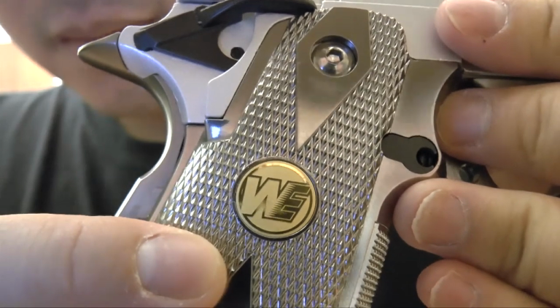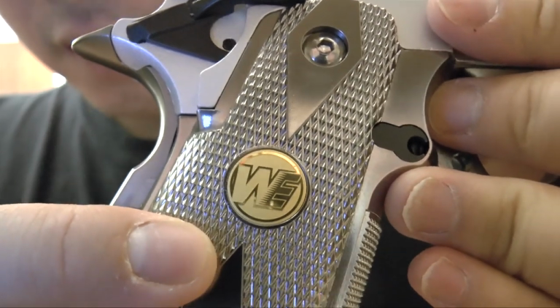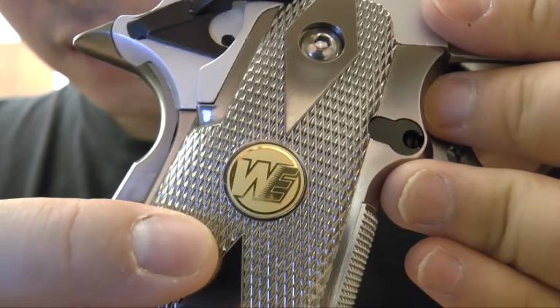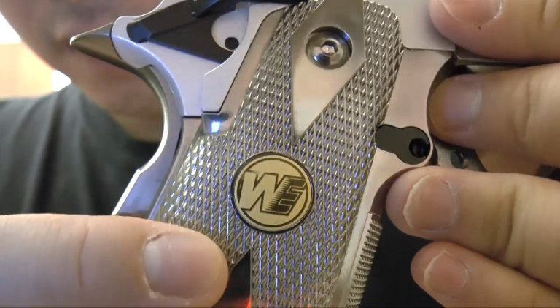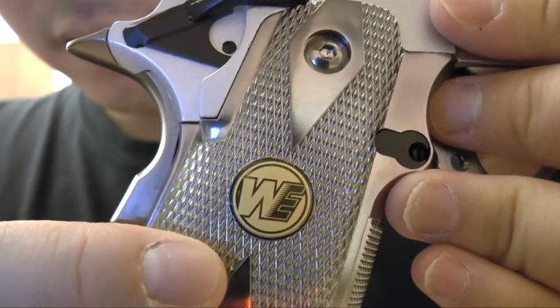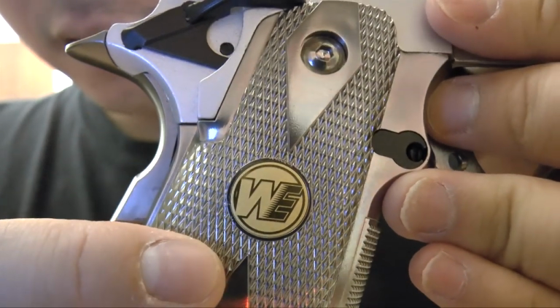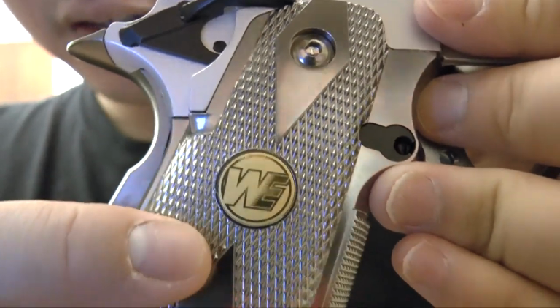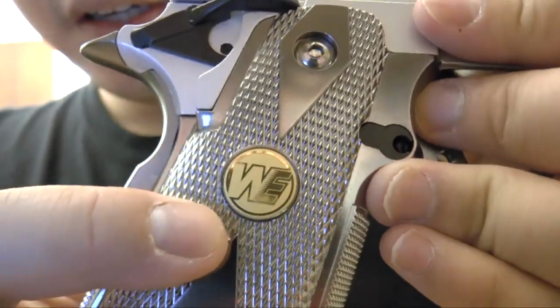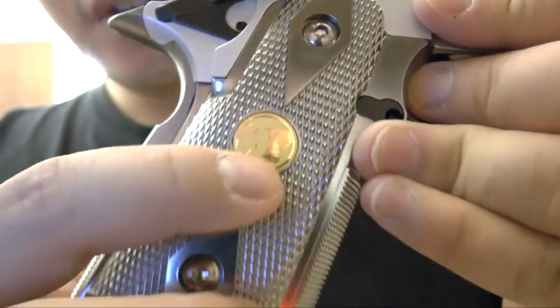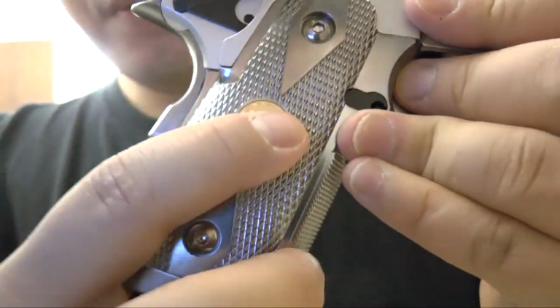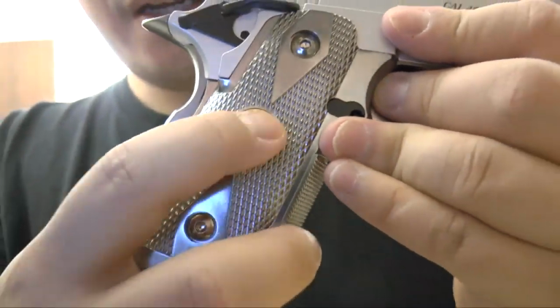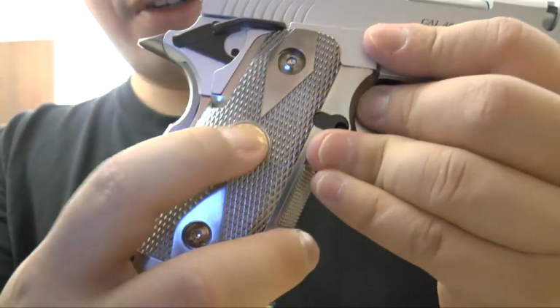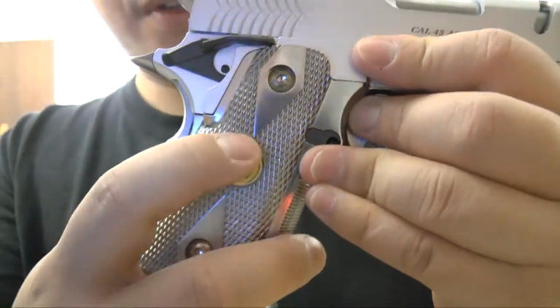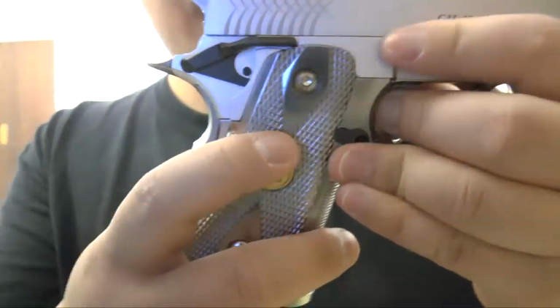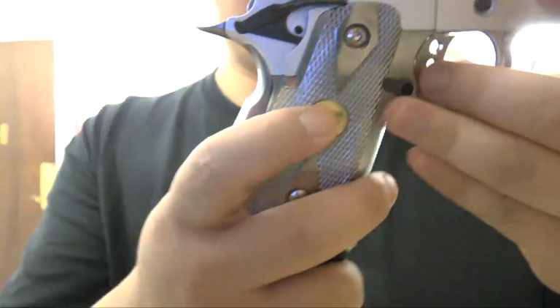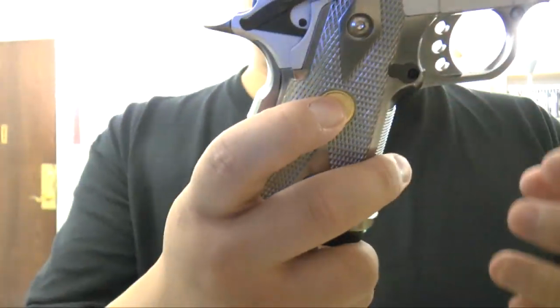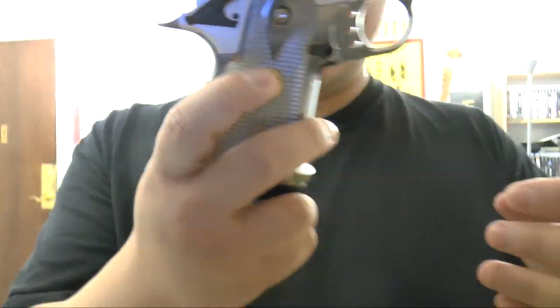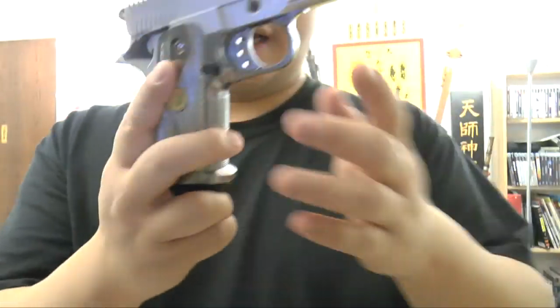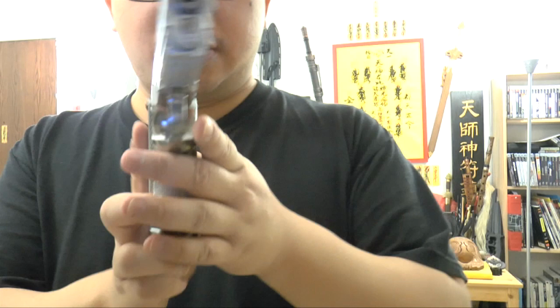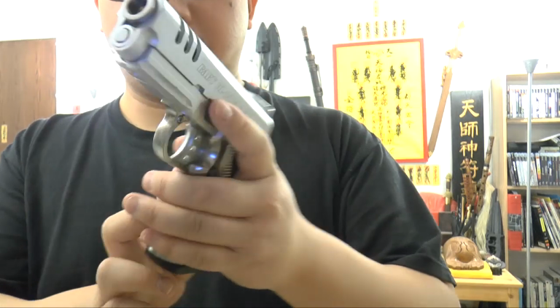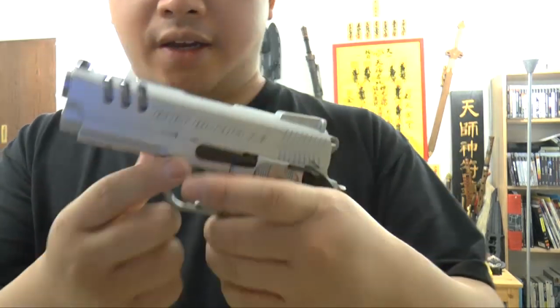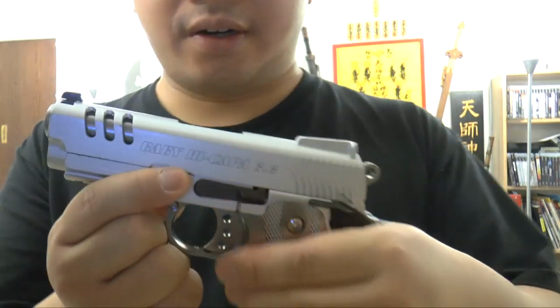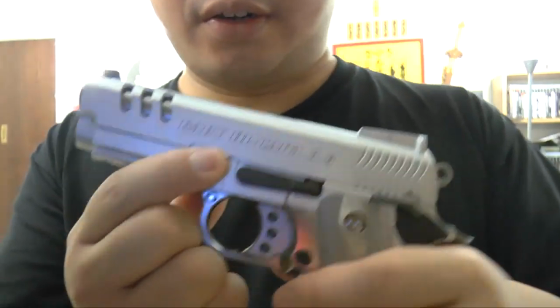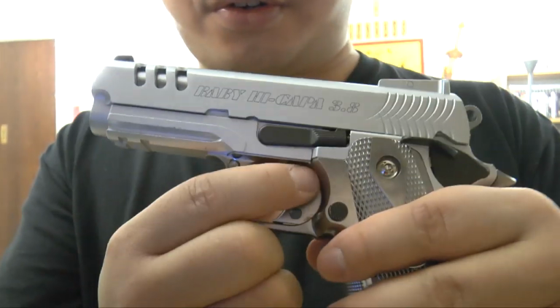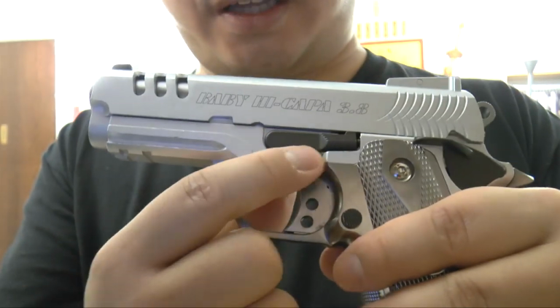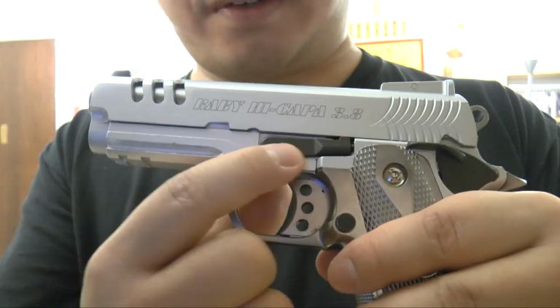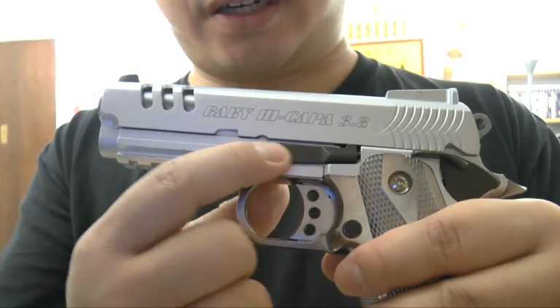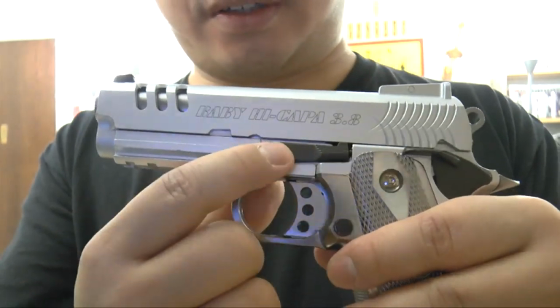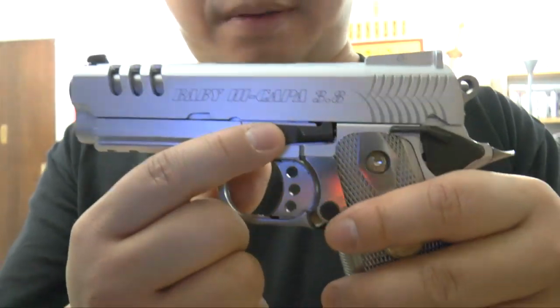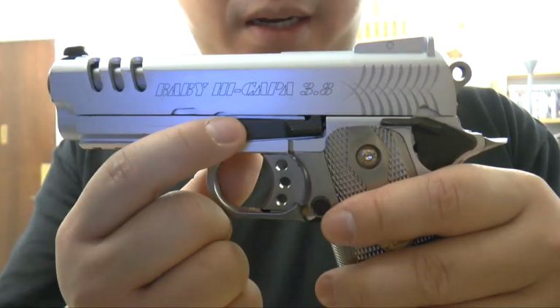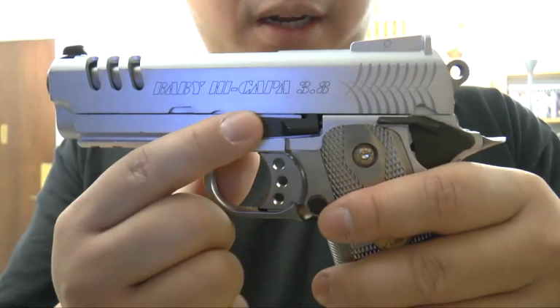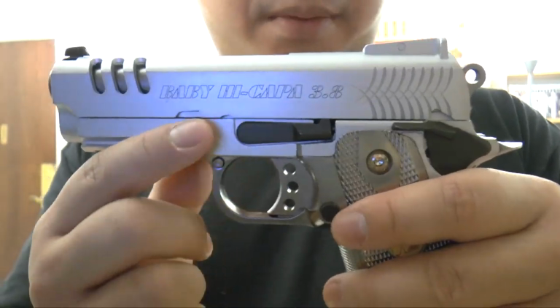It looks like that. Pay attention to this — there's a sticker, and also here, usually they have a sticker saying made in Taiwan.